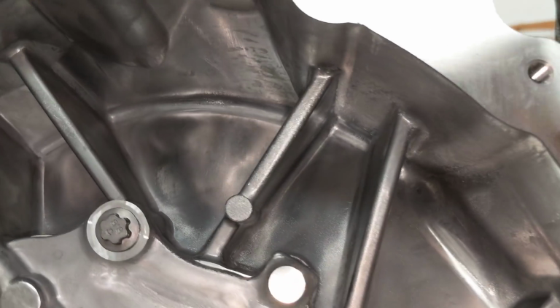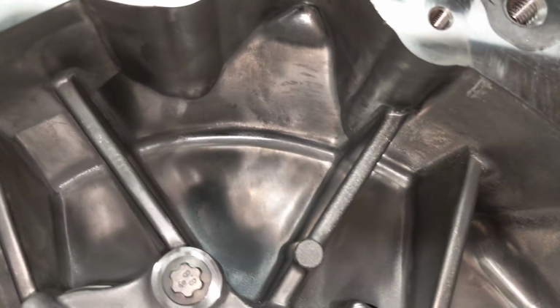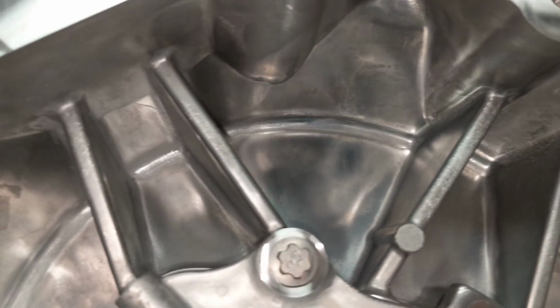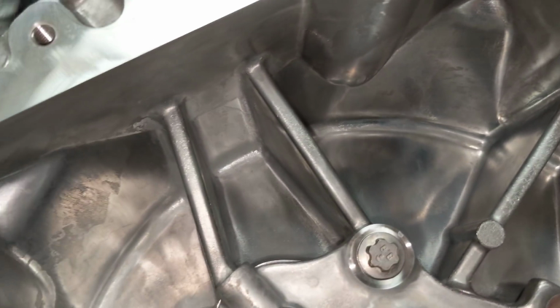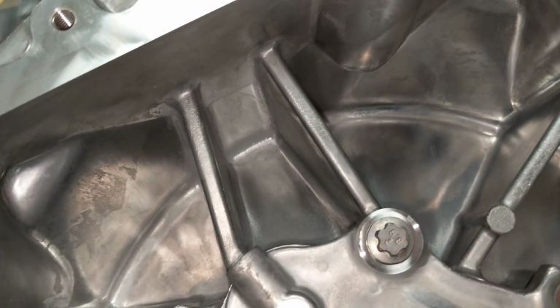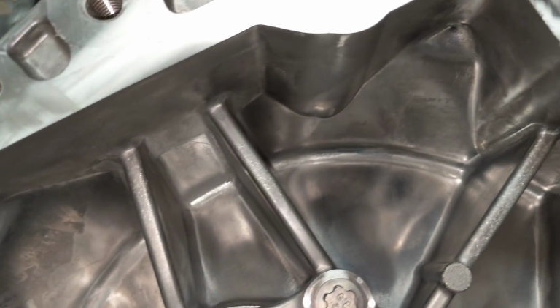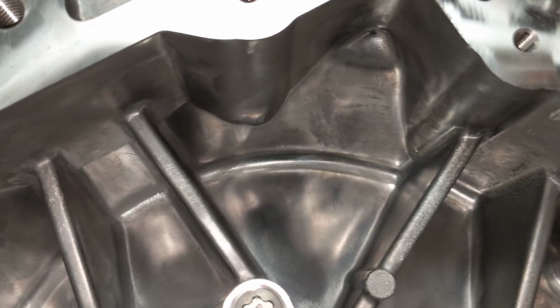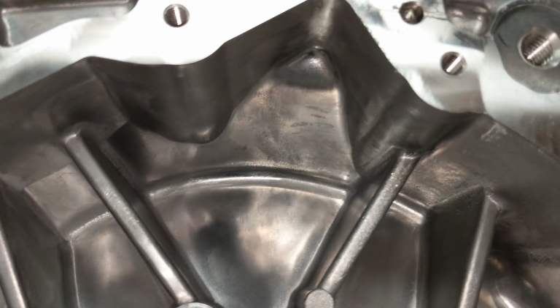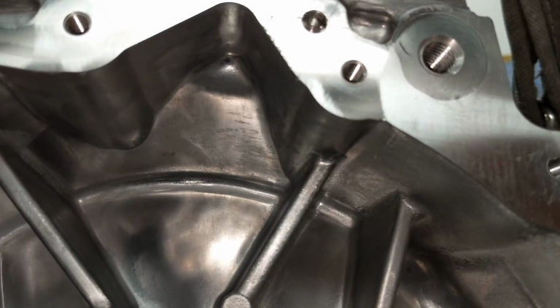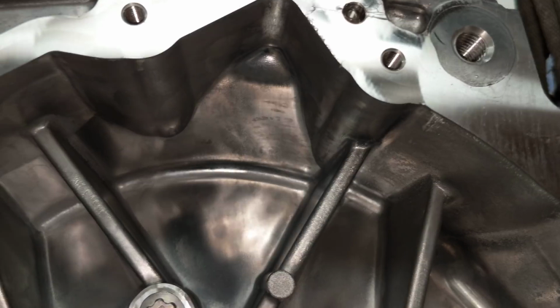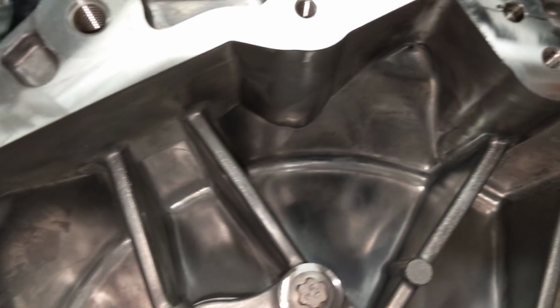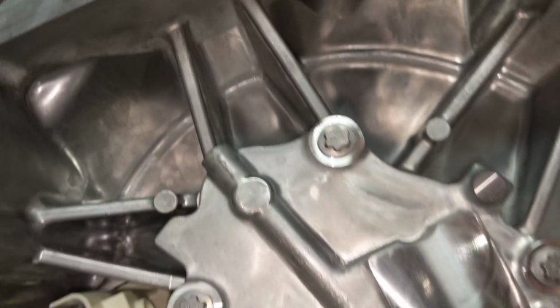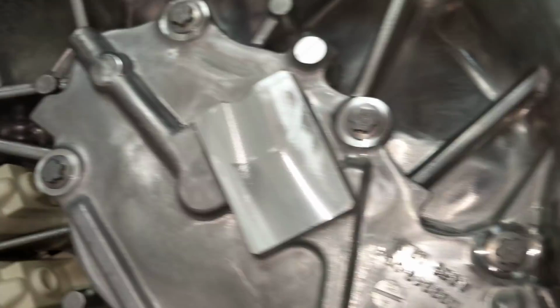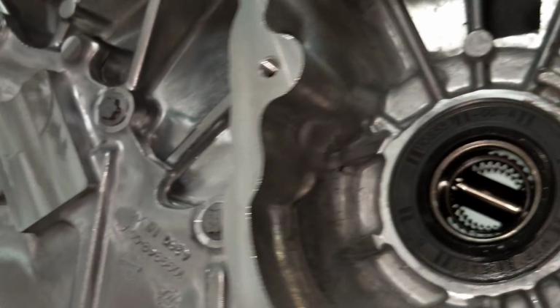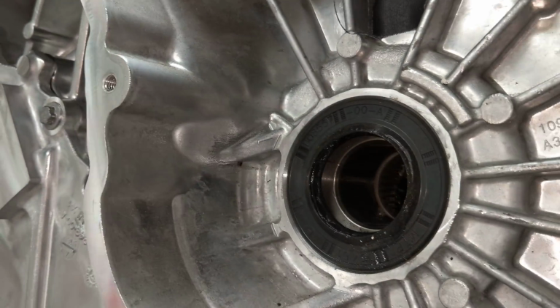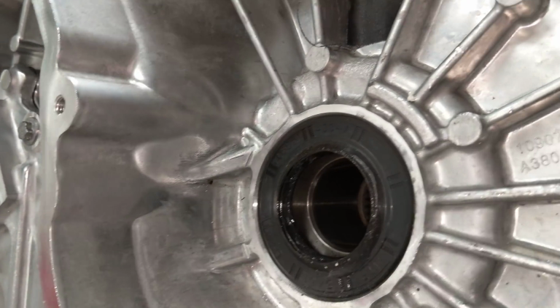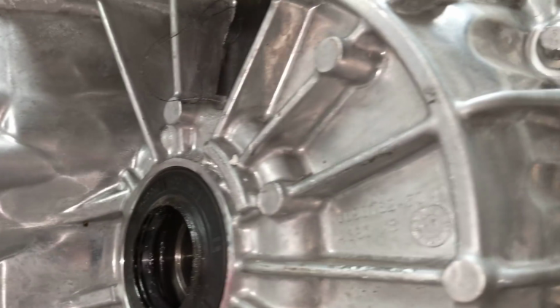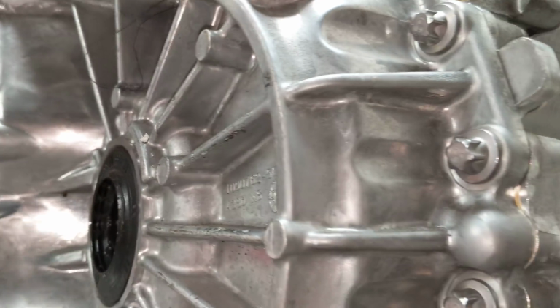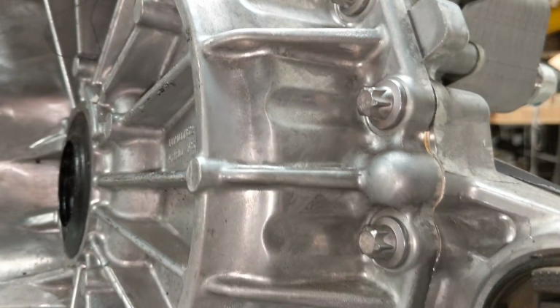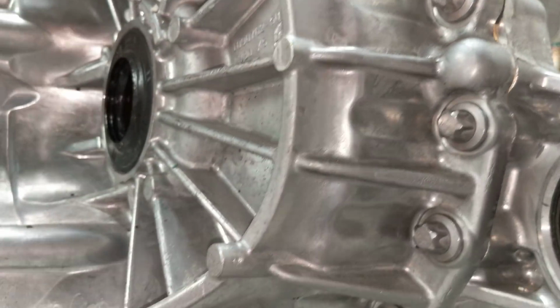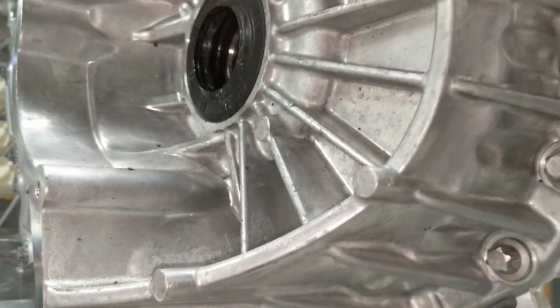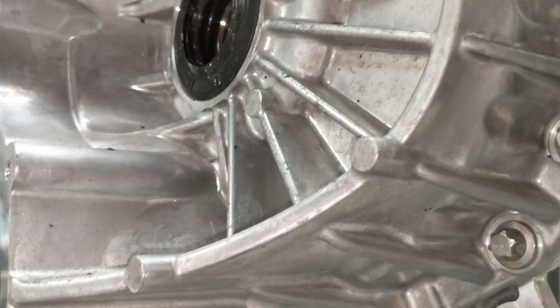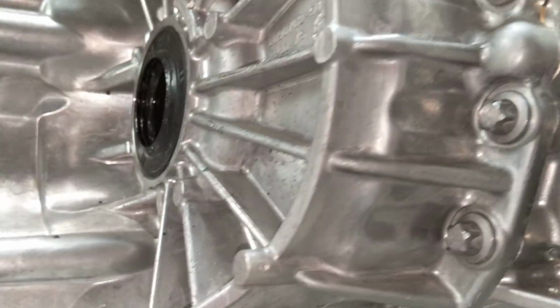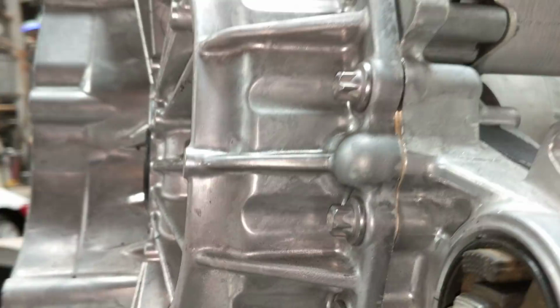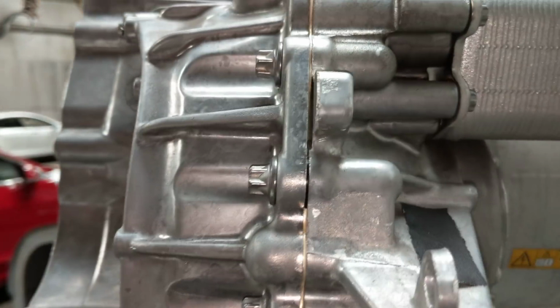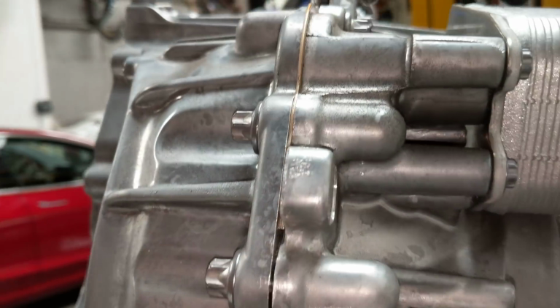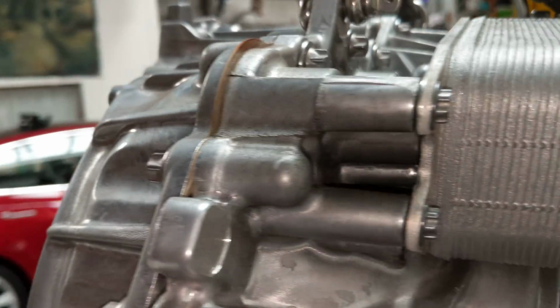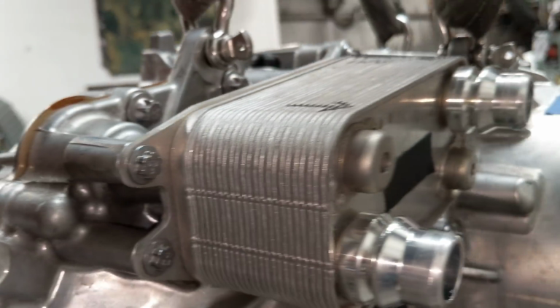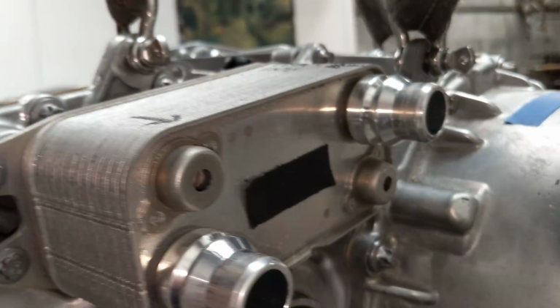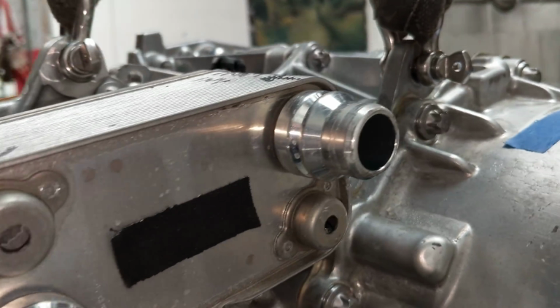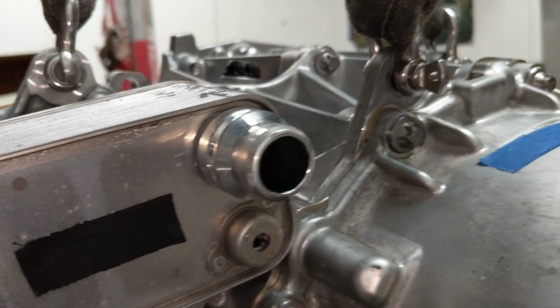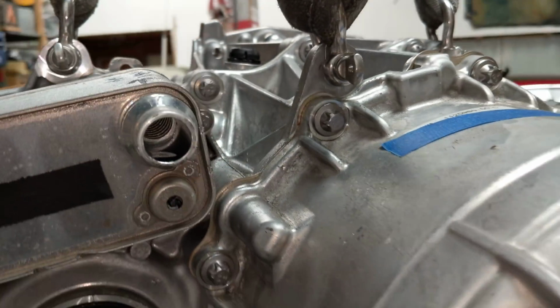There is no breather on the top of the inverter housing, but there is one on the back of the inverter. It appears to be Gore-Tex, so in the event of a flood the drive unit should be okay.